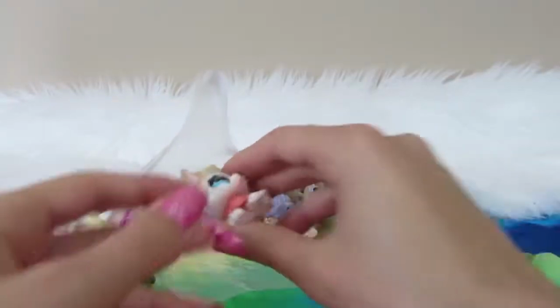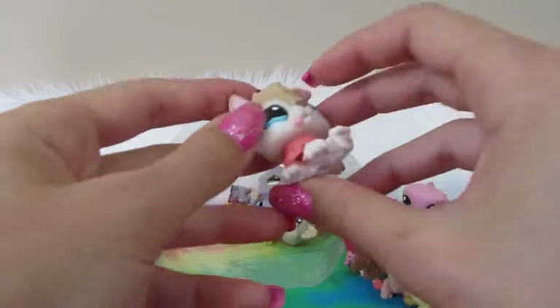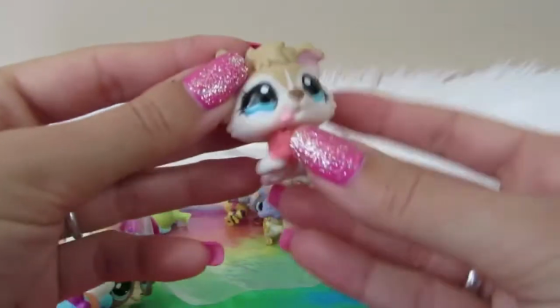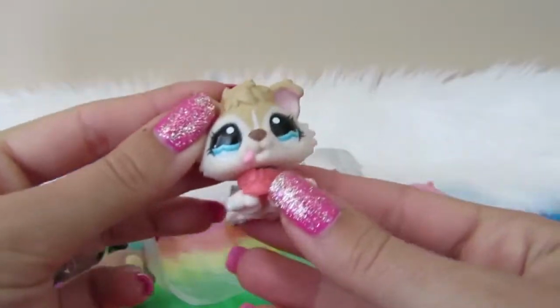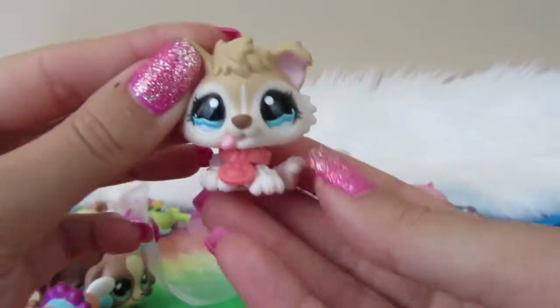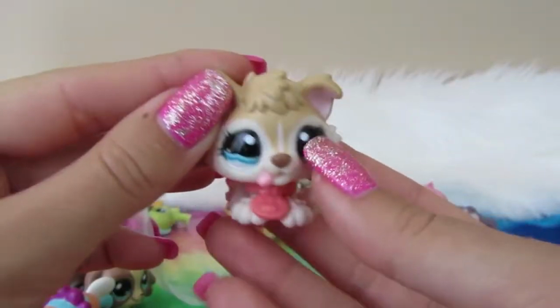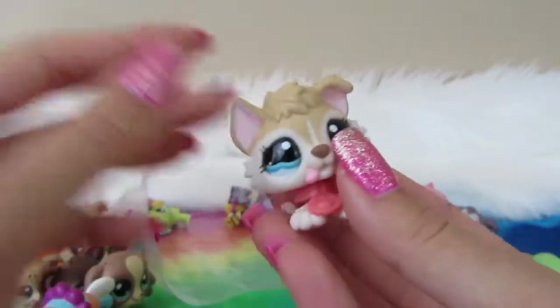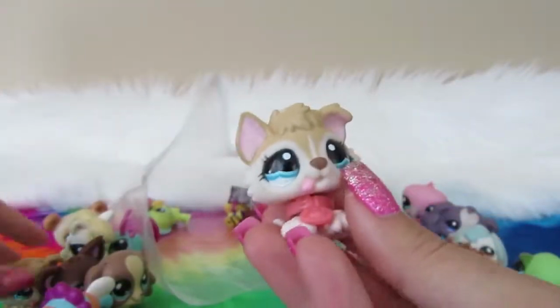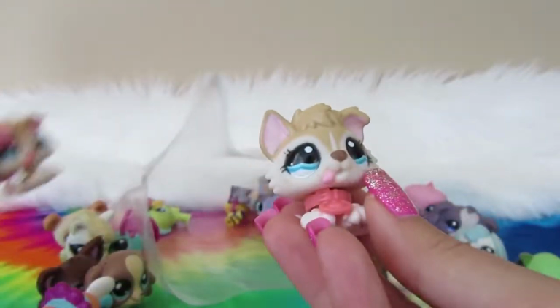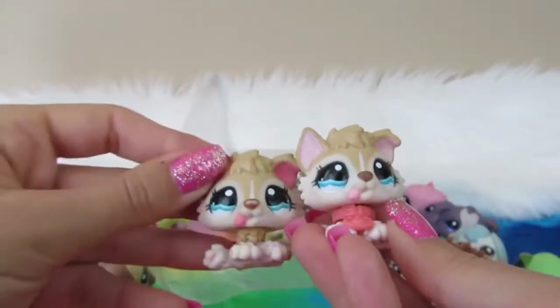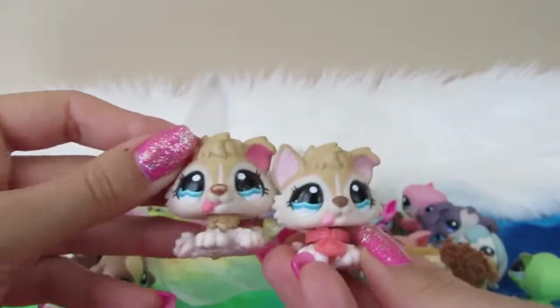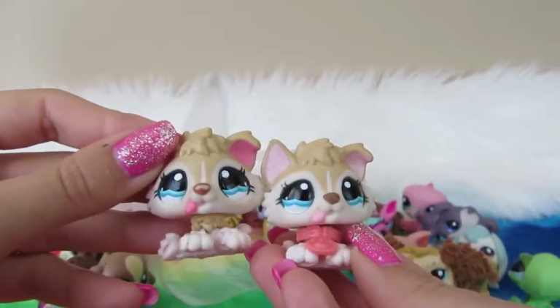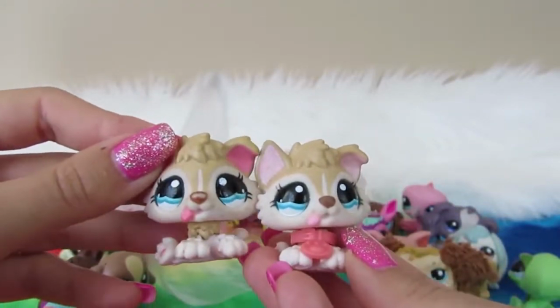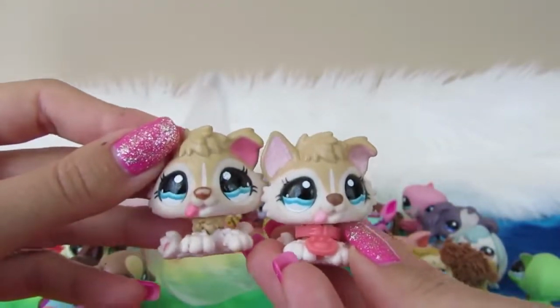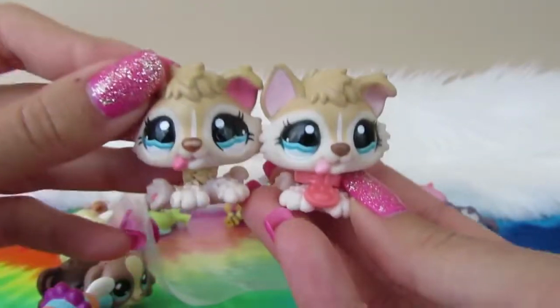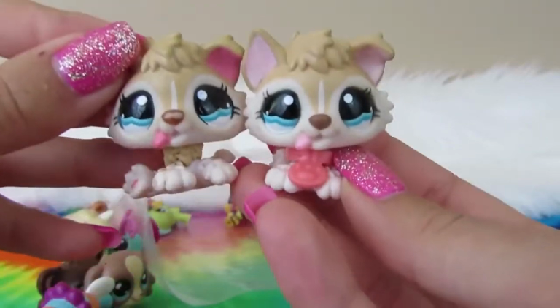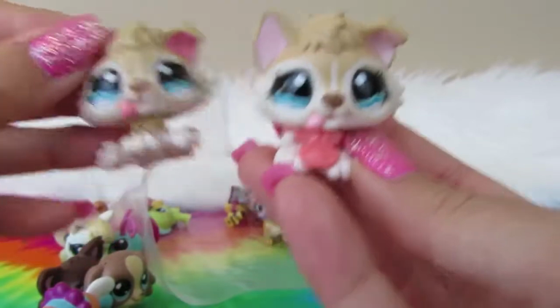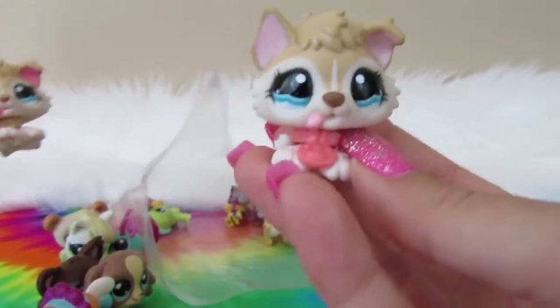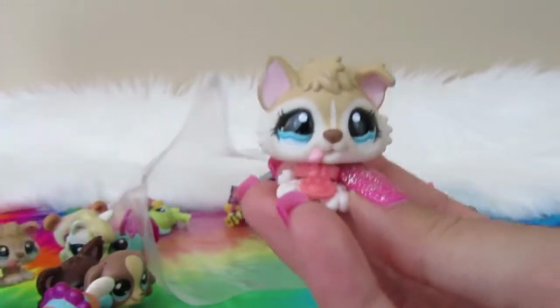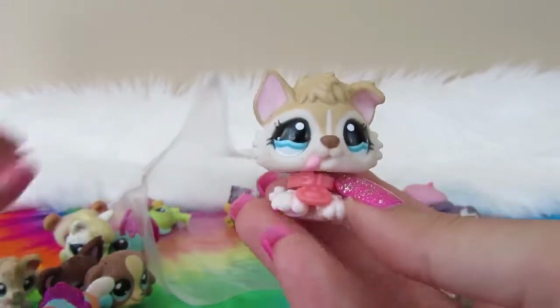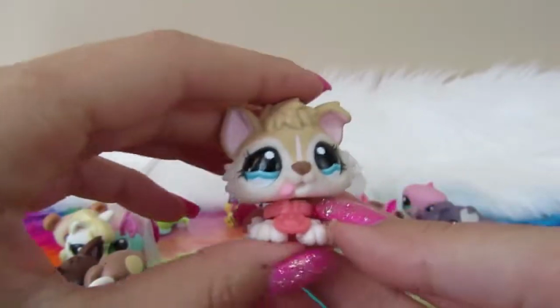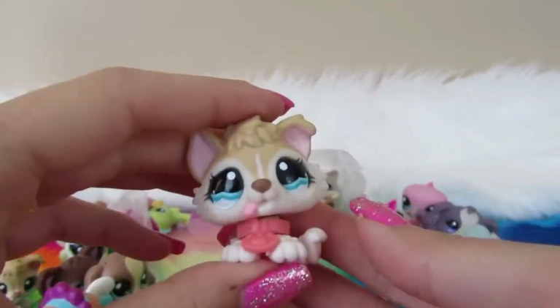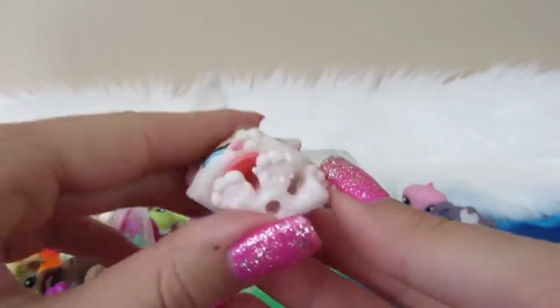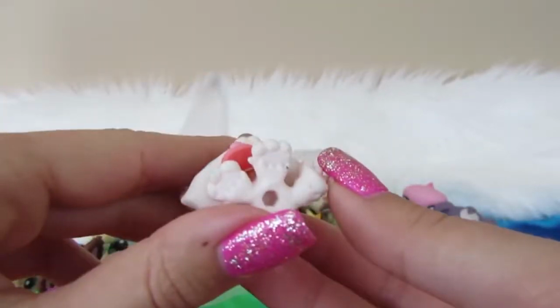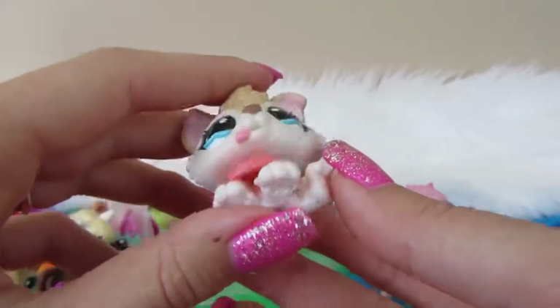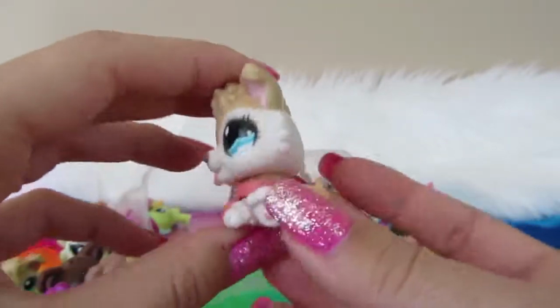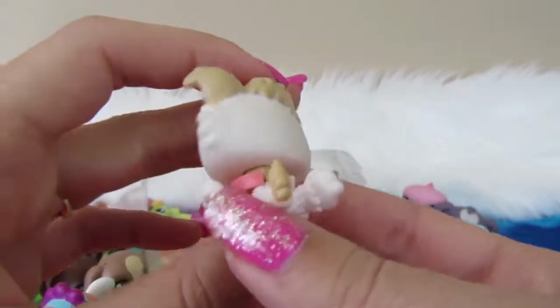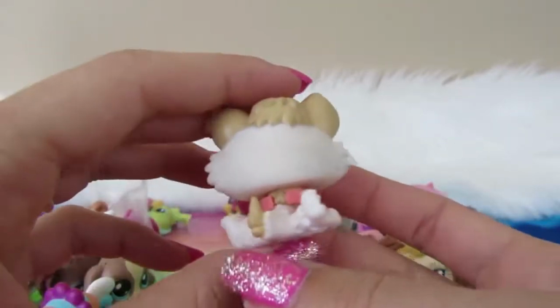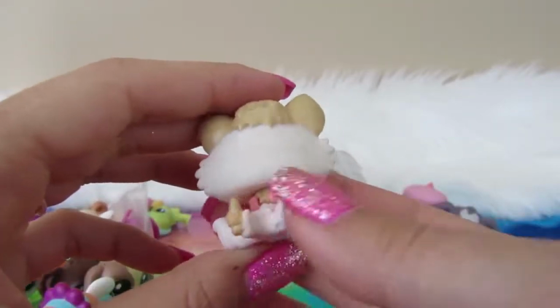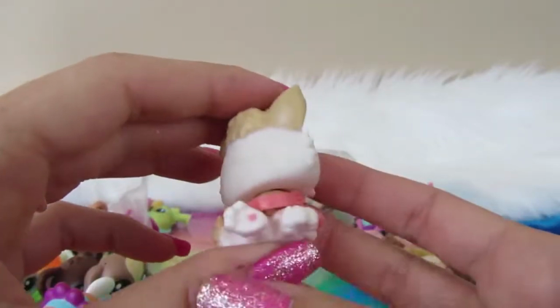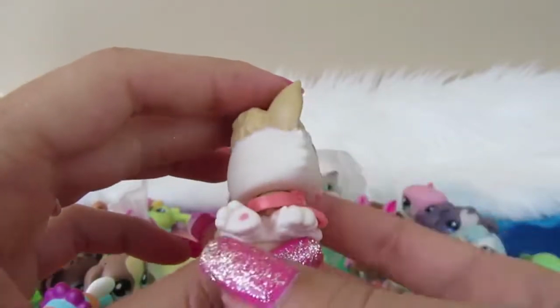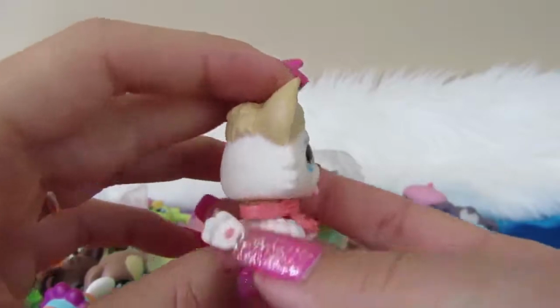Next we have a dog with a collar. It looks like the same dog, but this dog has a collar attached to him. No magnet again, no LPS on him.